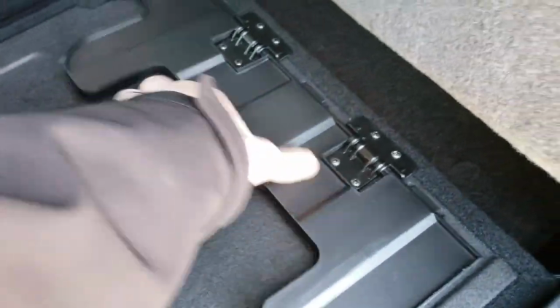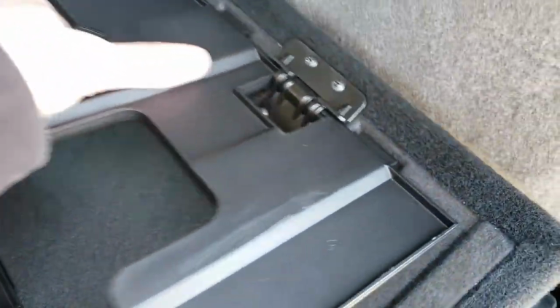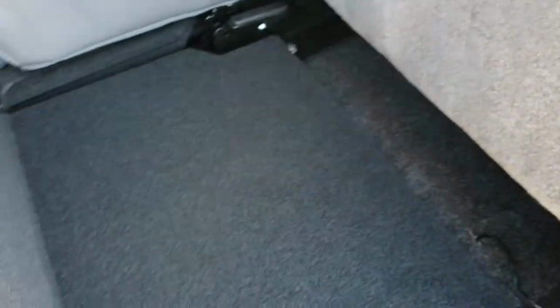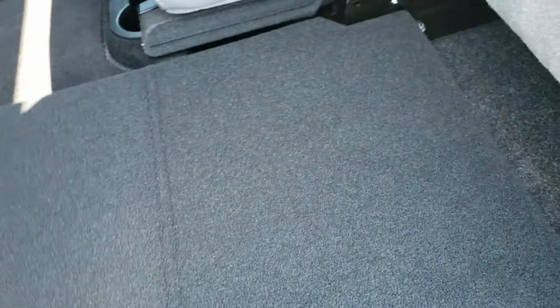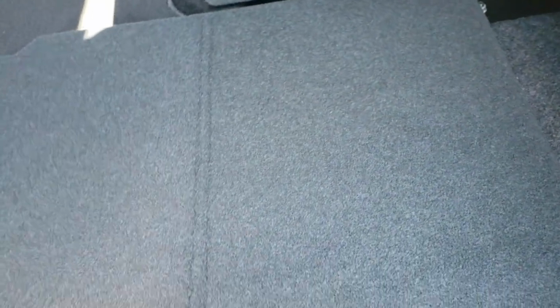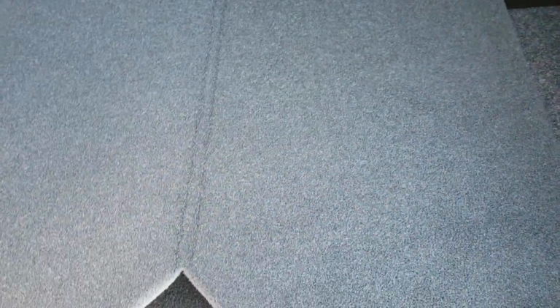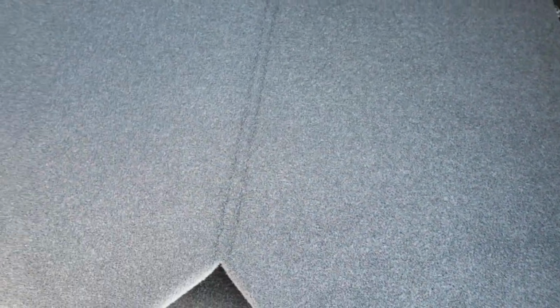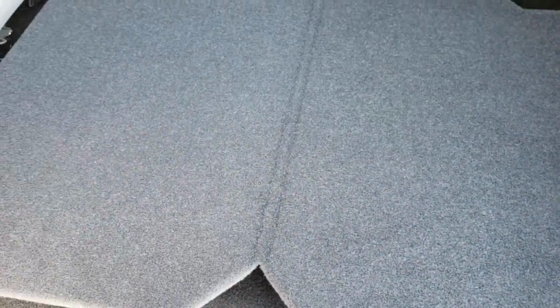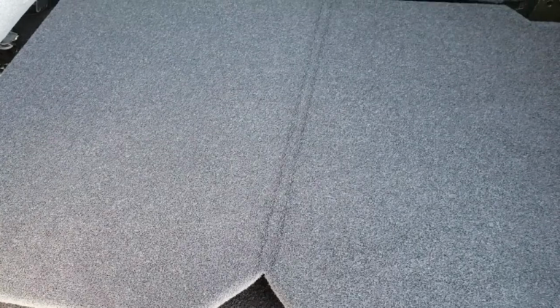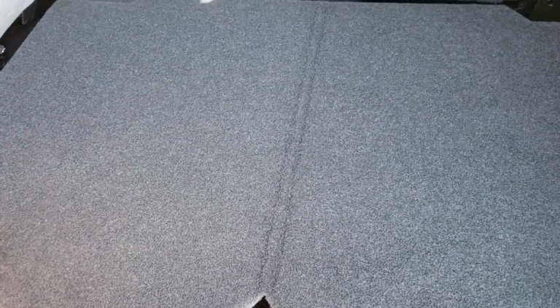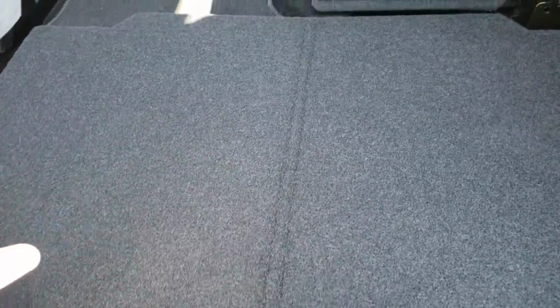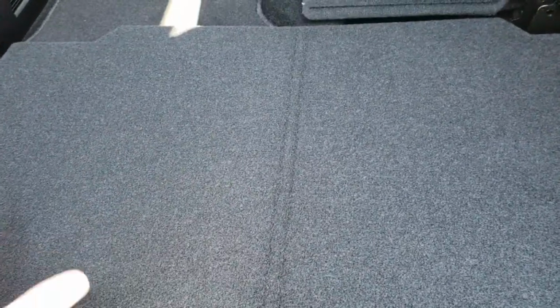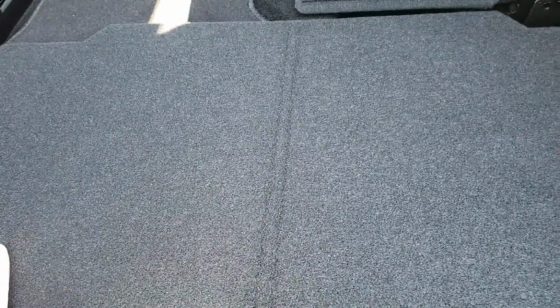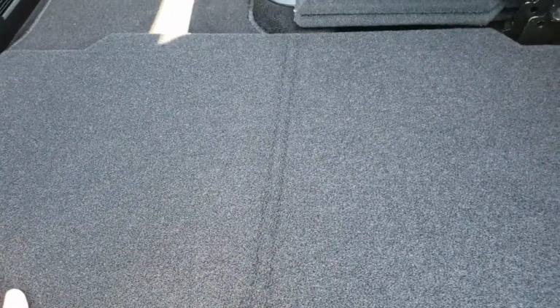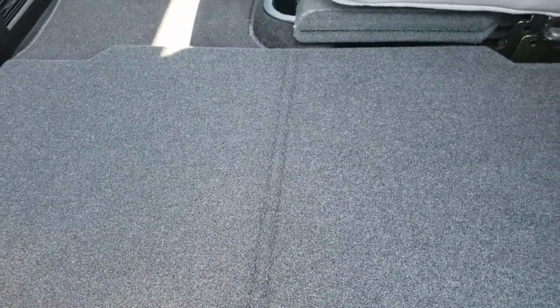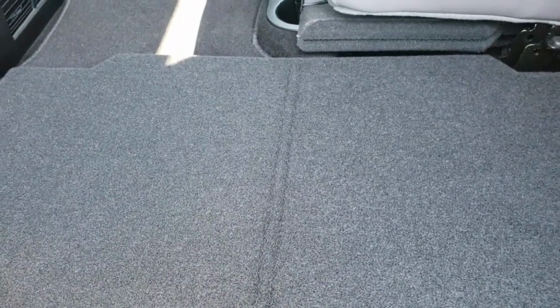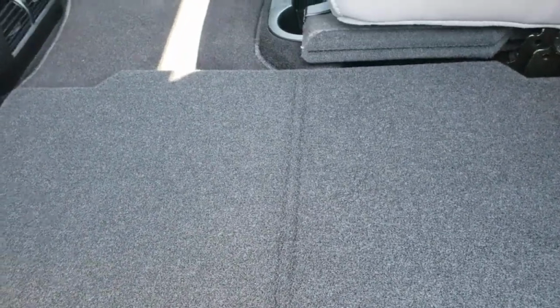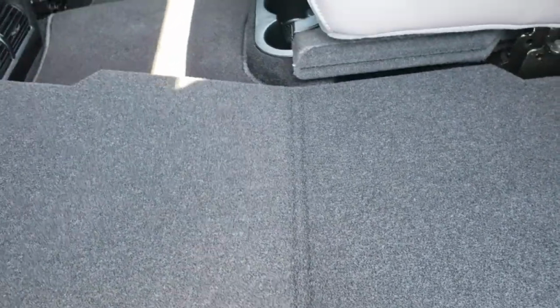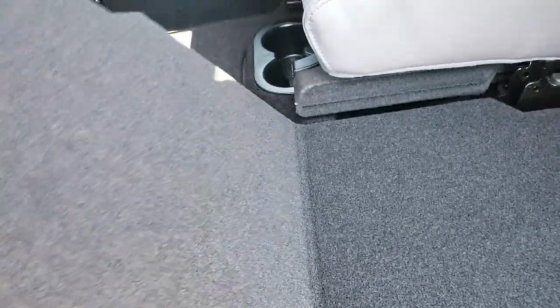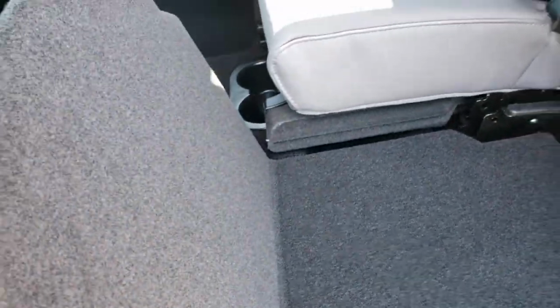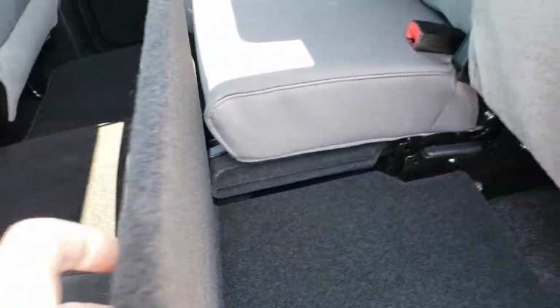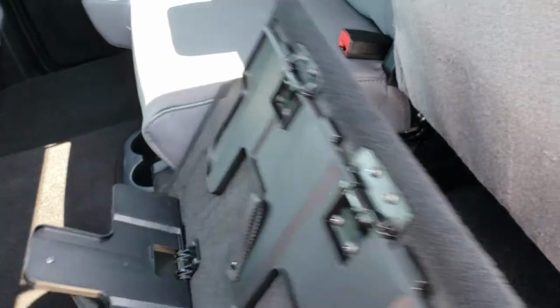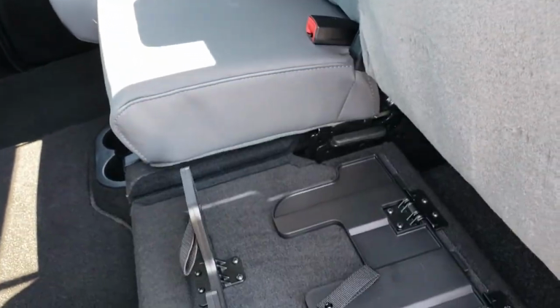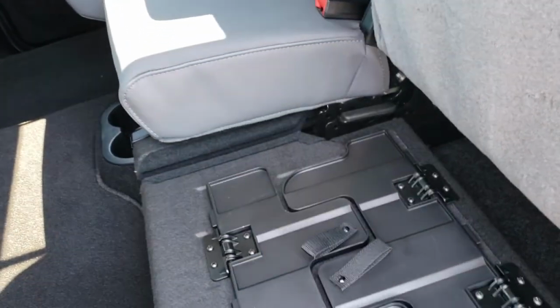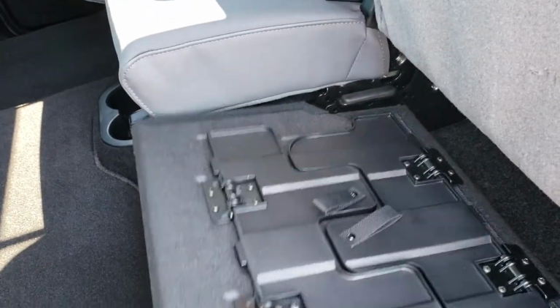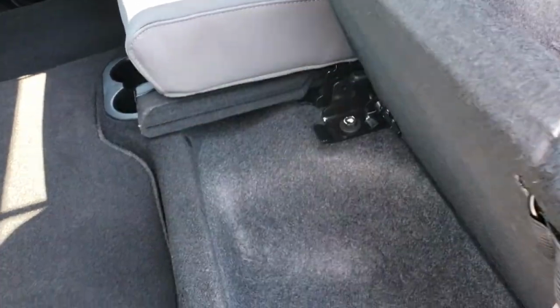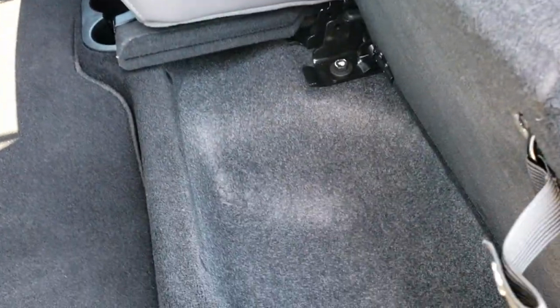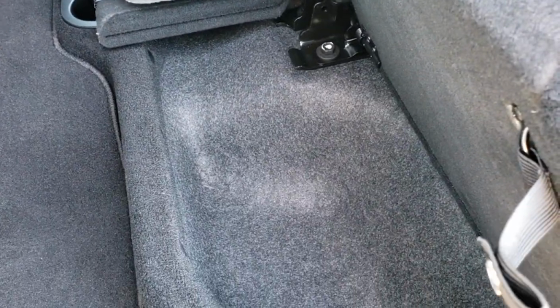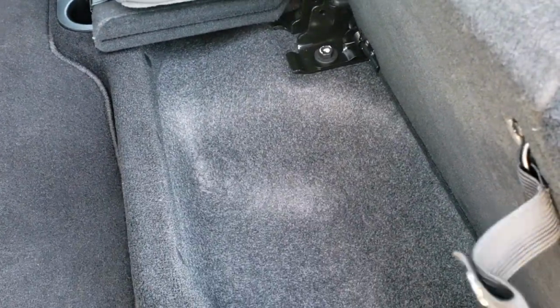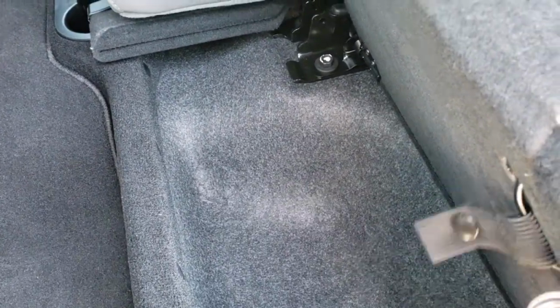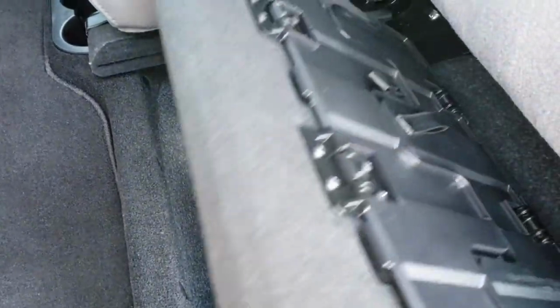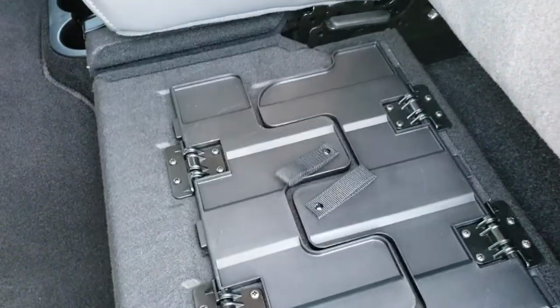These seats fold up for extra storage and it does have the load floor, which is nice if you have muddy boots, tools, or even pets — you can put both sides down for a nice flat surface to lay under the seat. Extra storage as well.